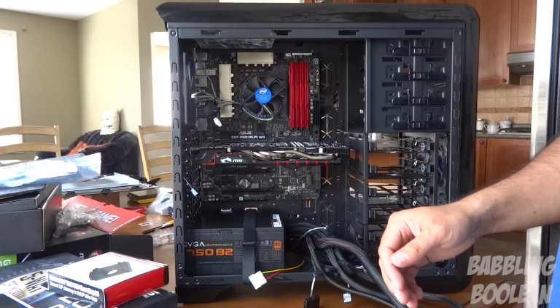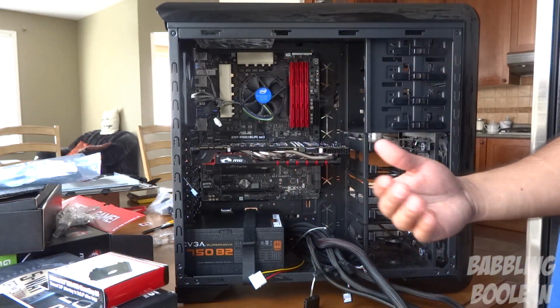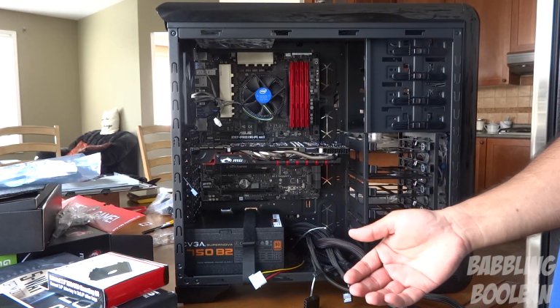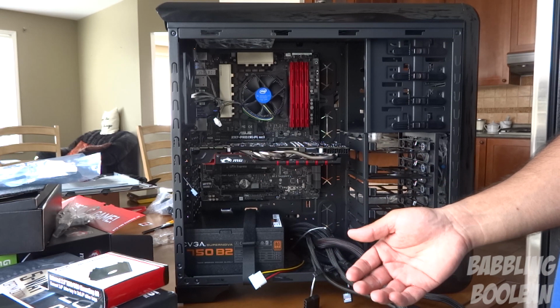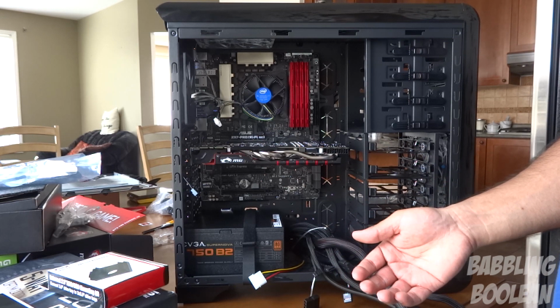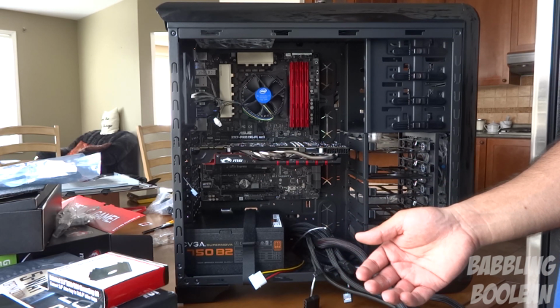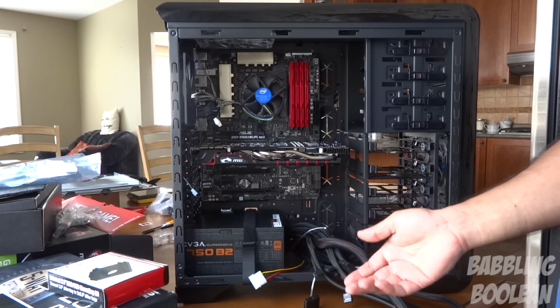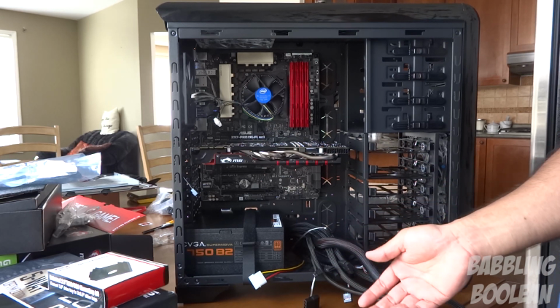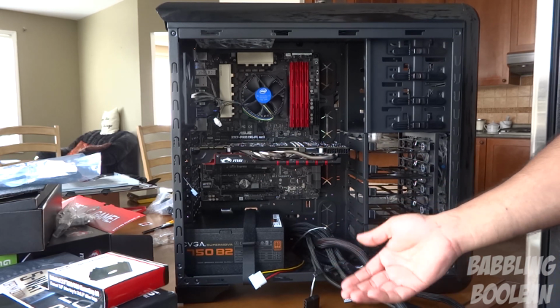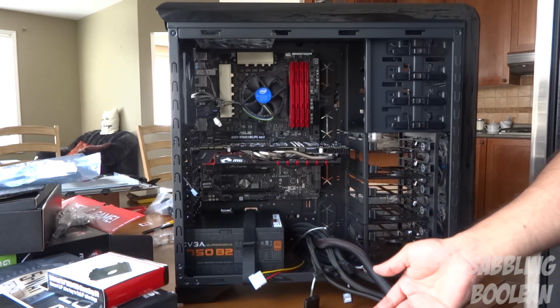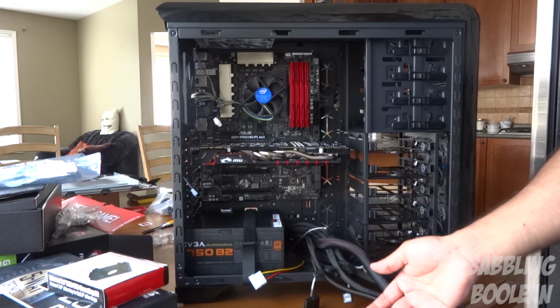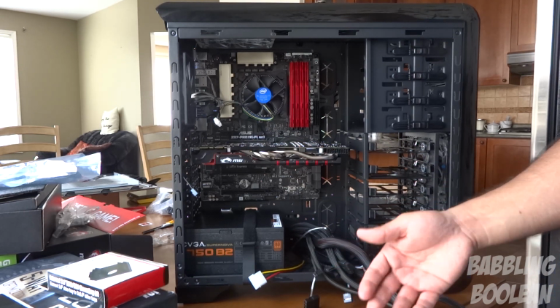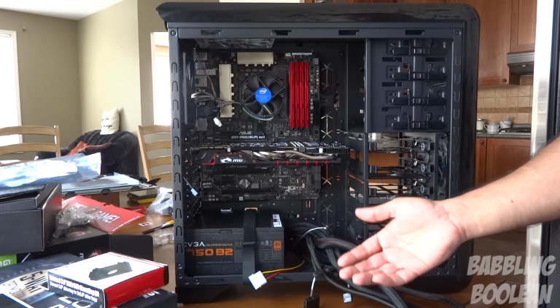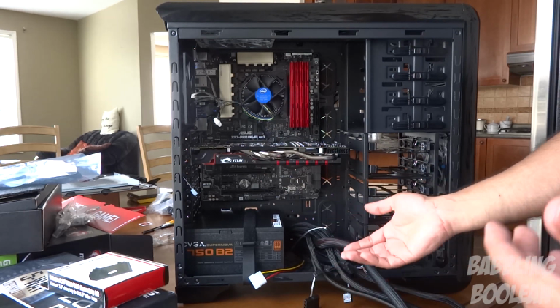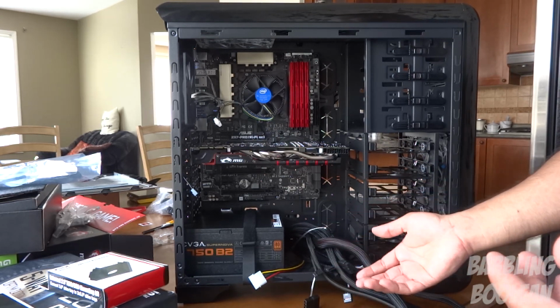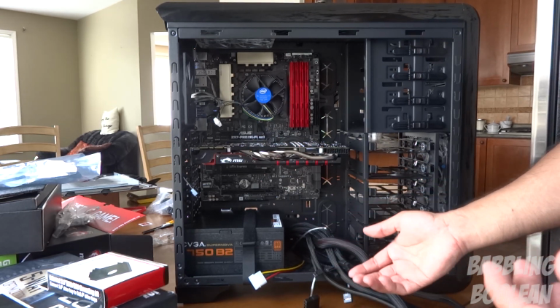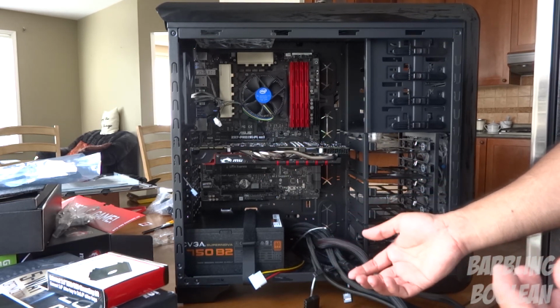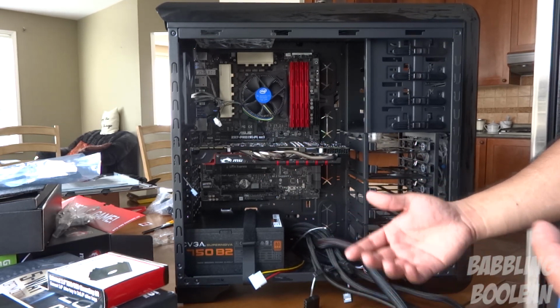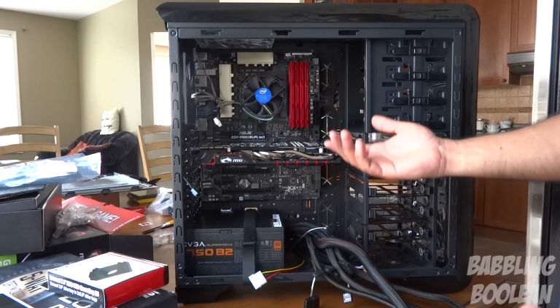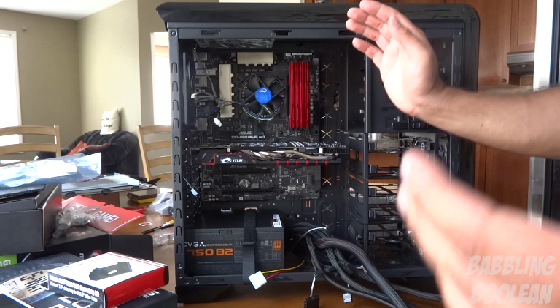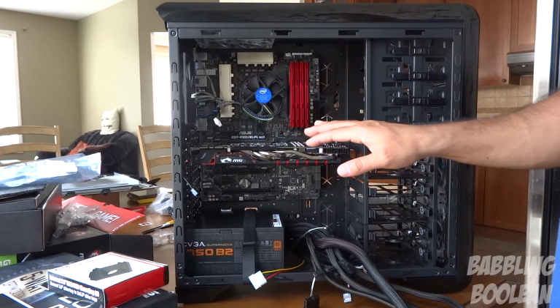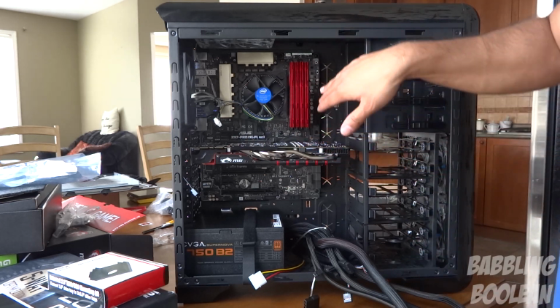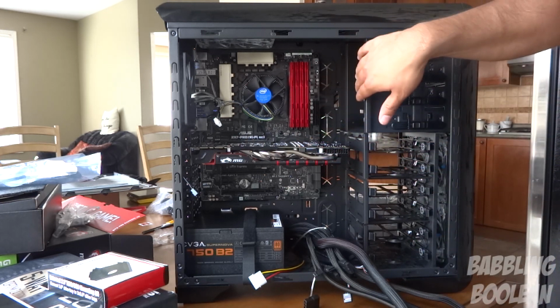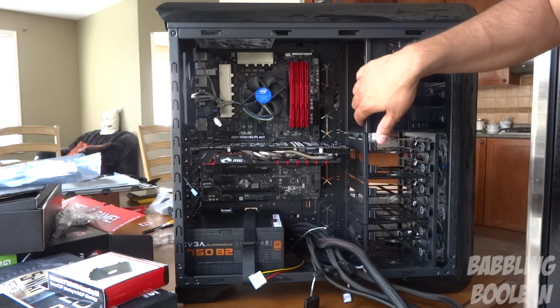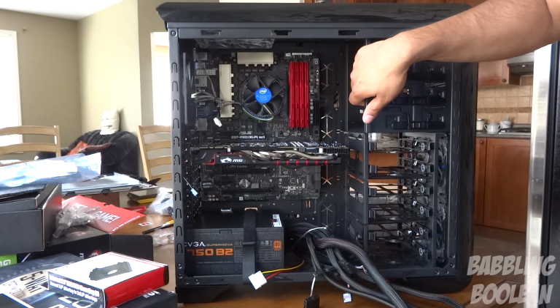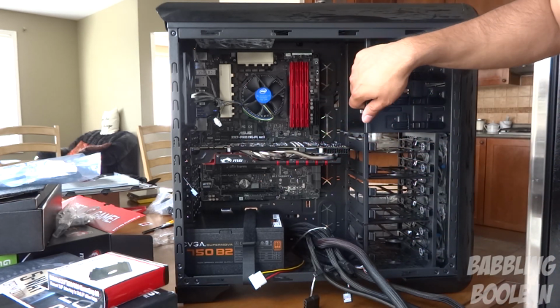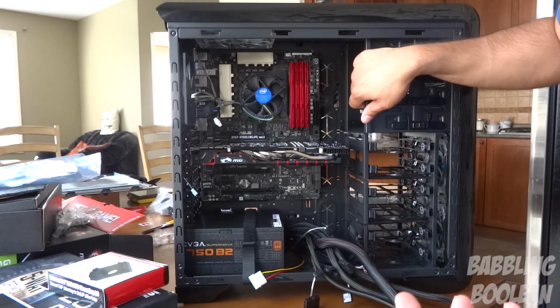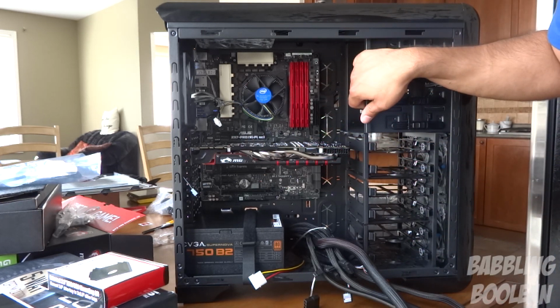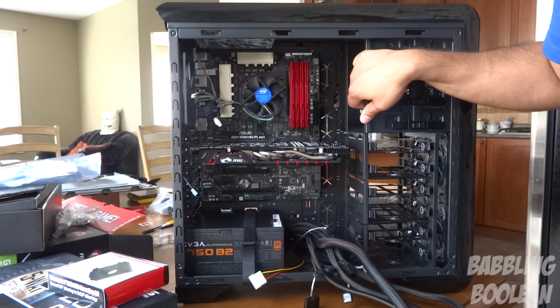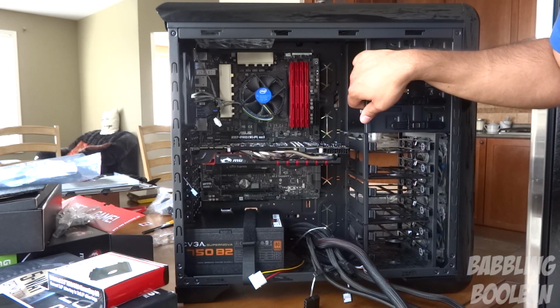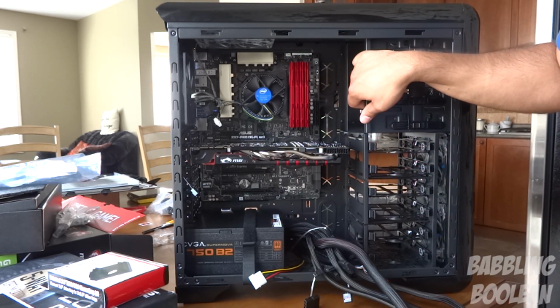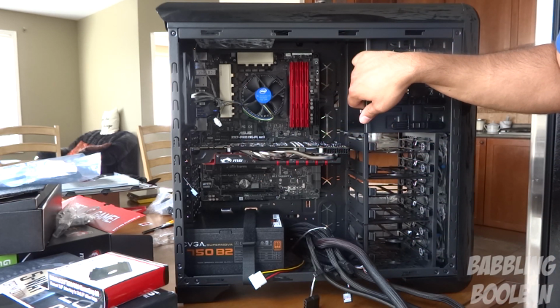I thought I had a Blu-ray drive but I don't know where it went — I may have lost it during the move. So I'm not going to have an optical drive for now. I have my secondary computer if I really have to burn anything.